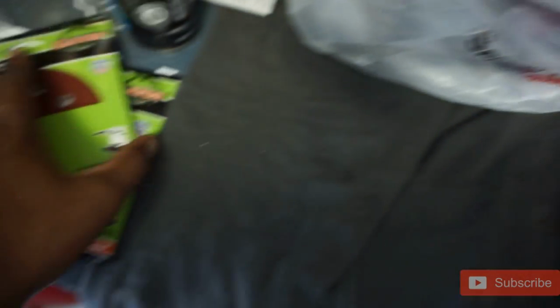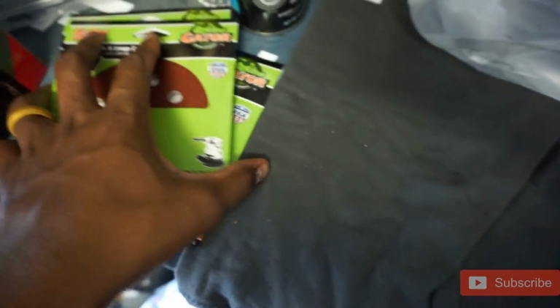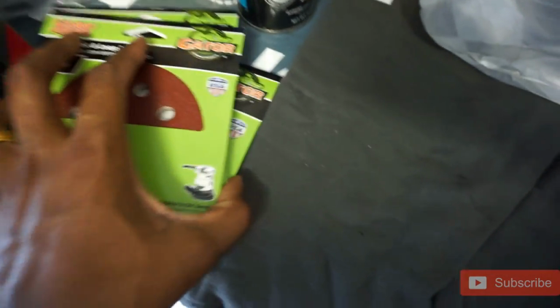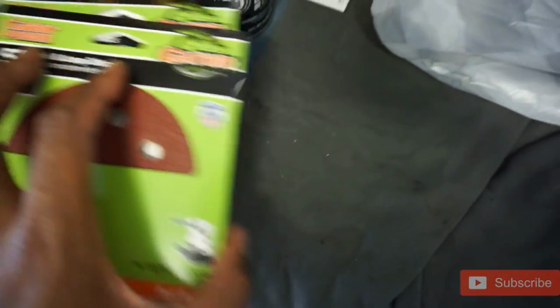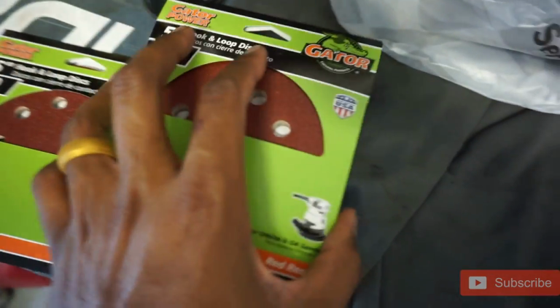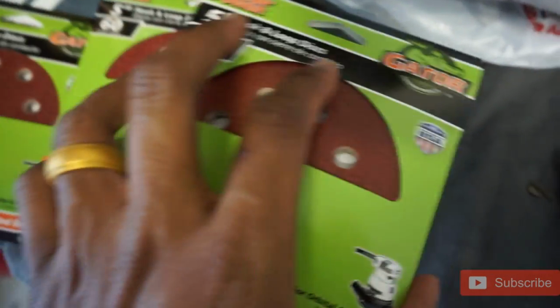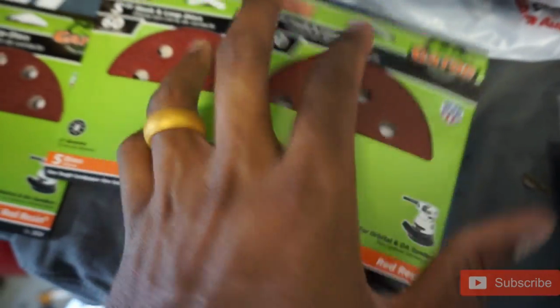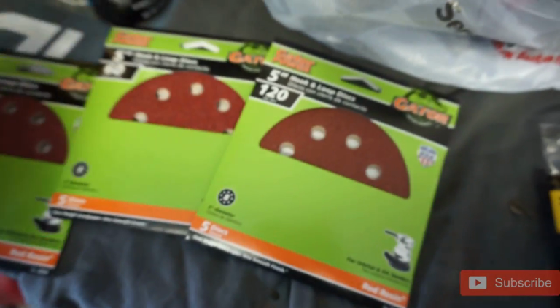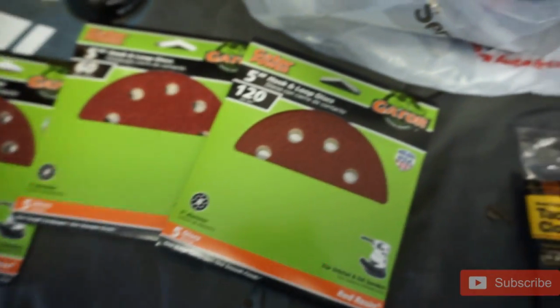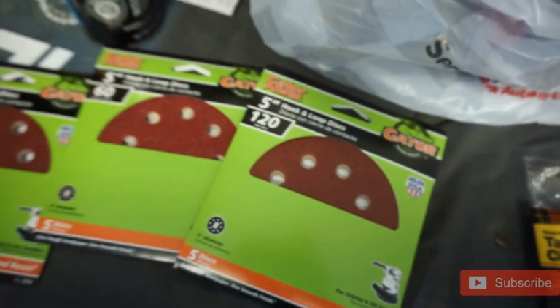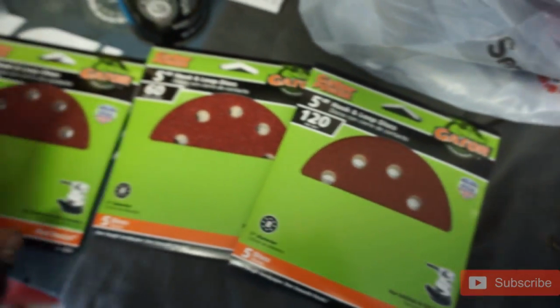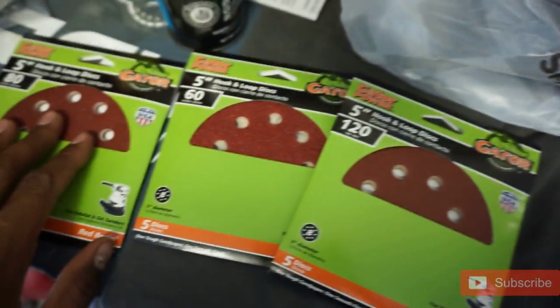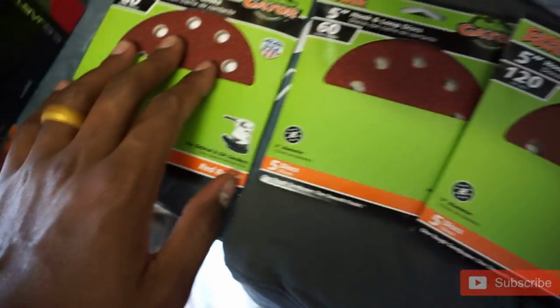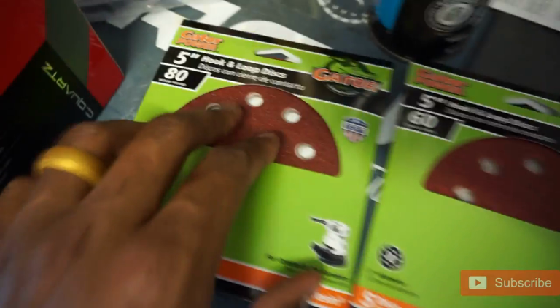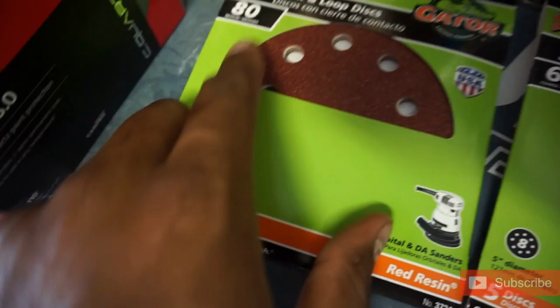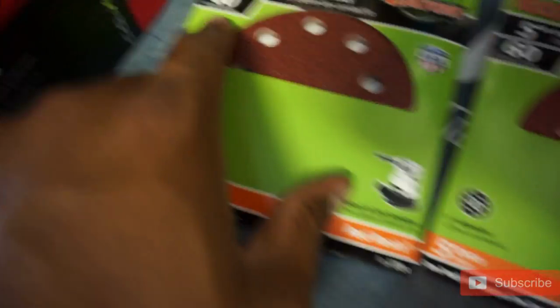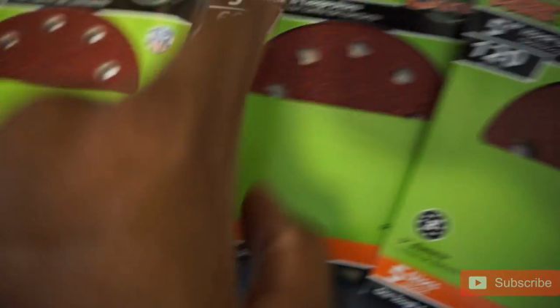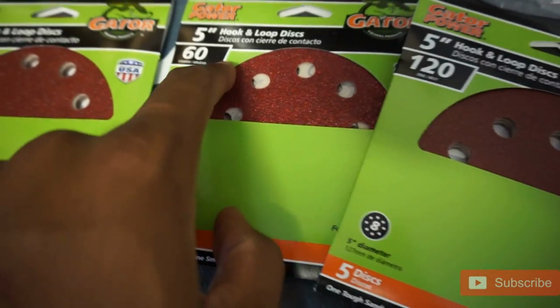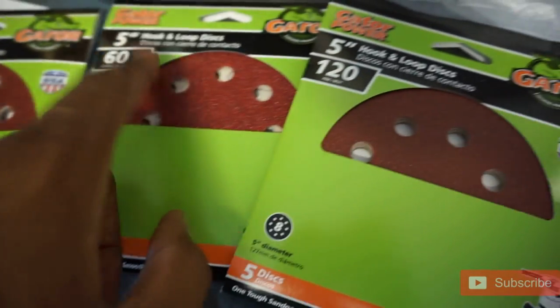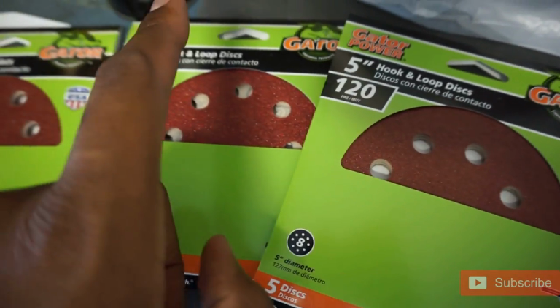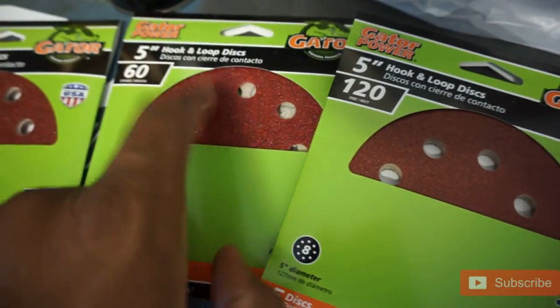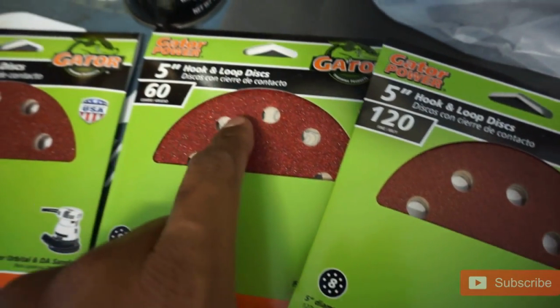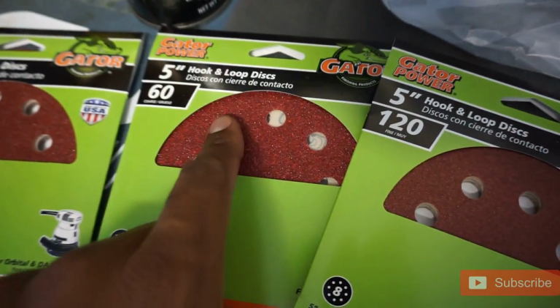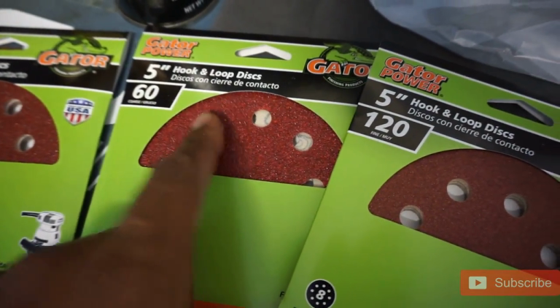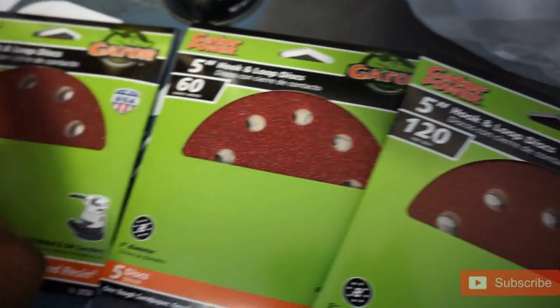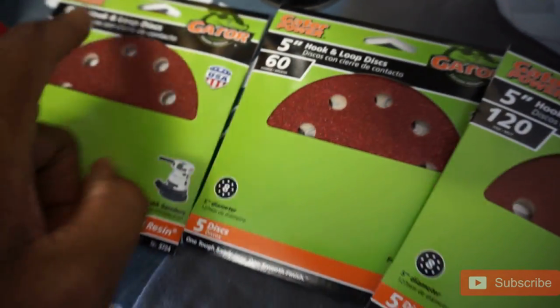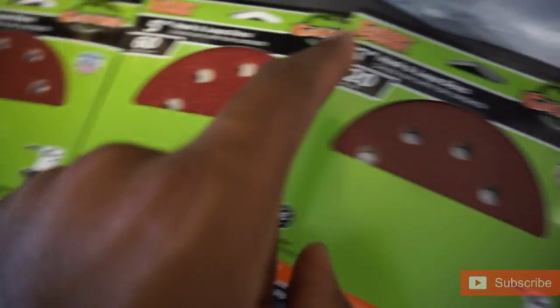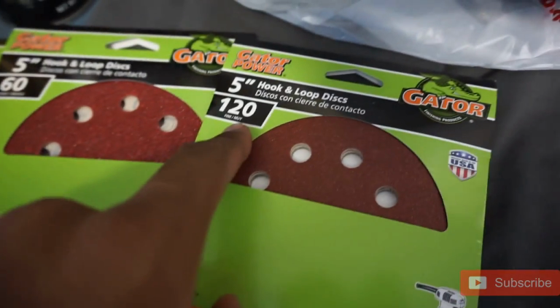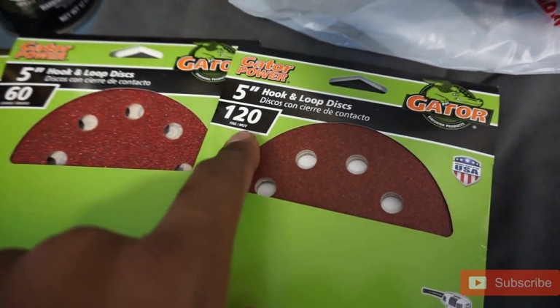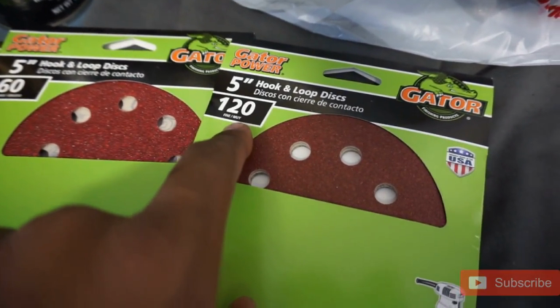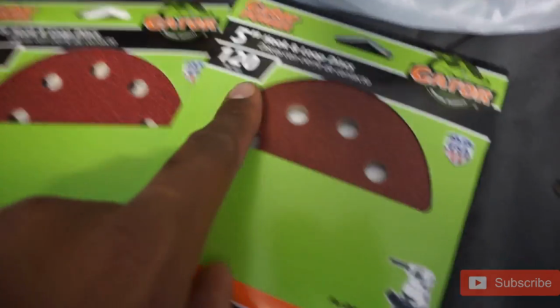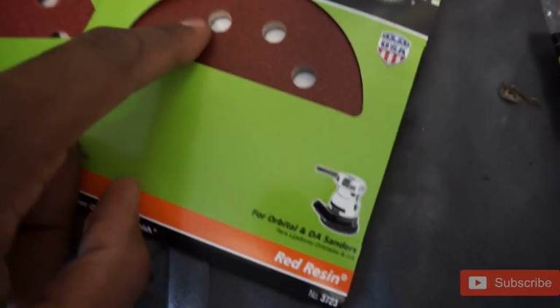We got some sandpaper for it — we got some 80 grit and 60 grit, which I probably won't need. I'll probably use 80 and 120 grit.